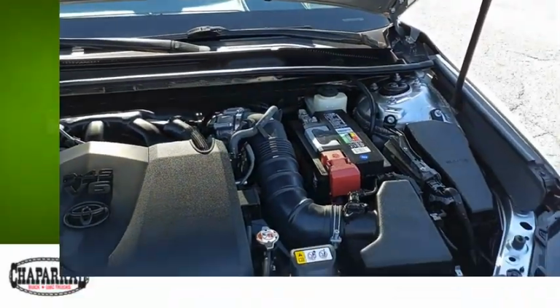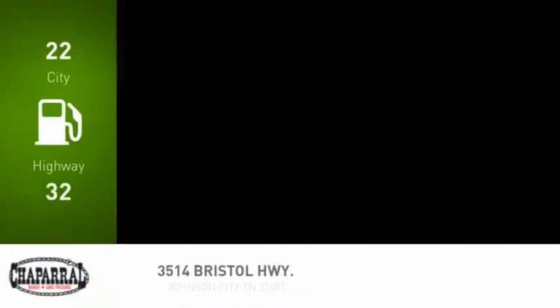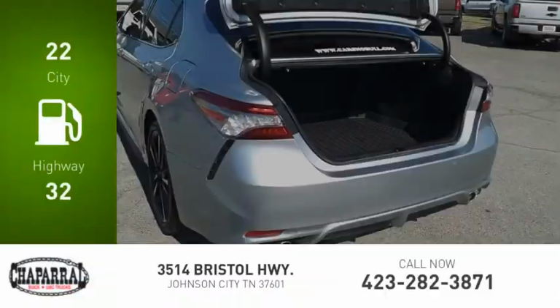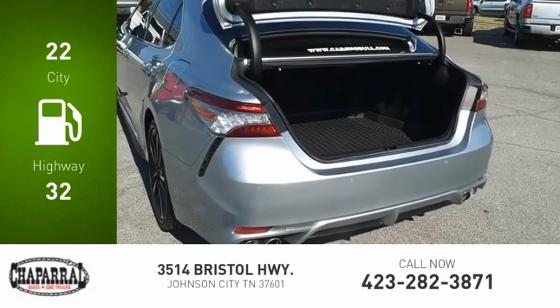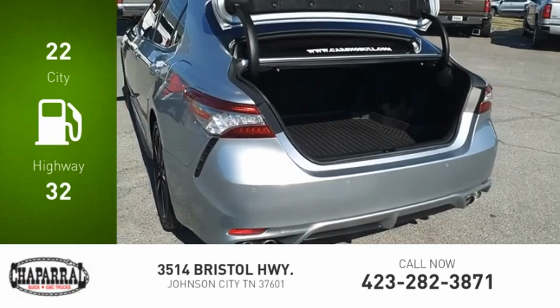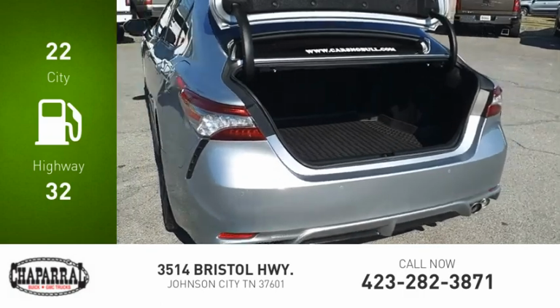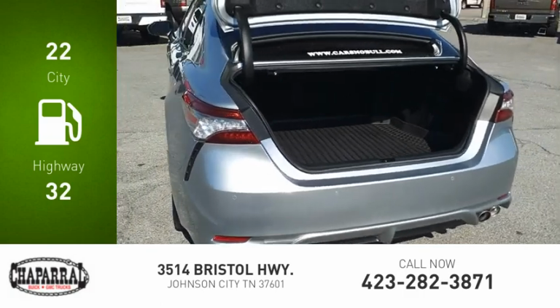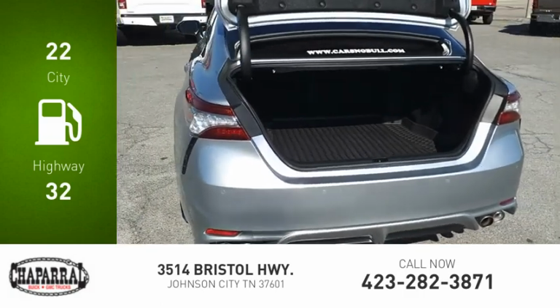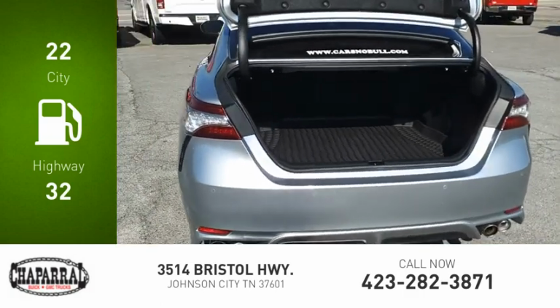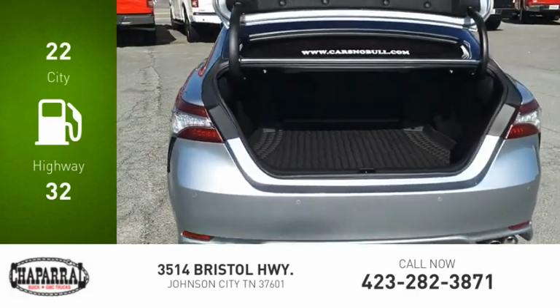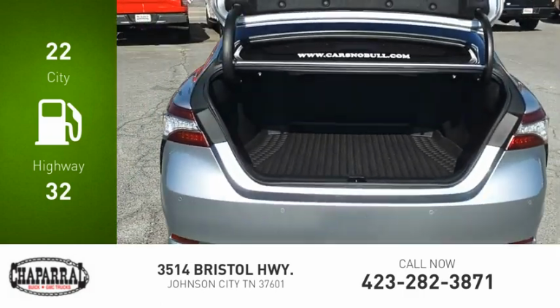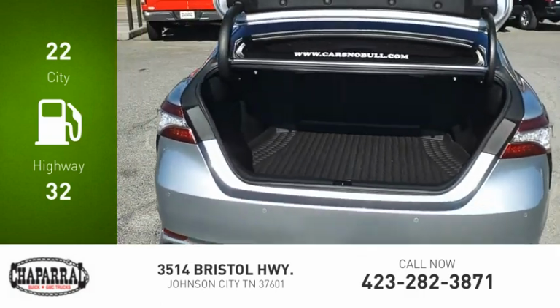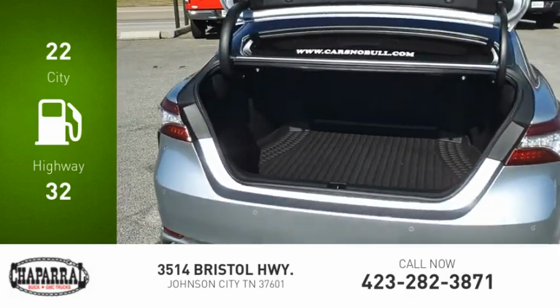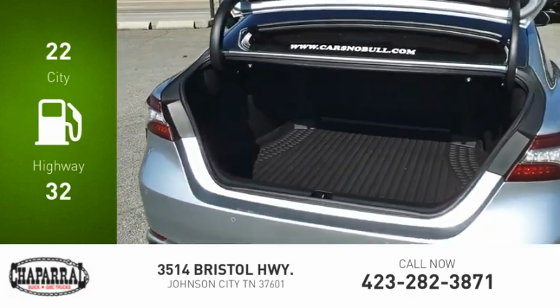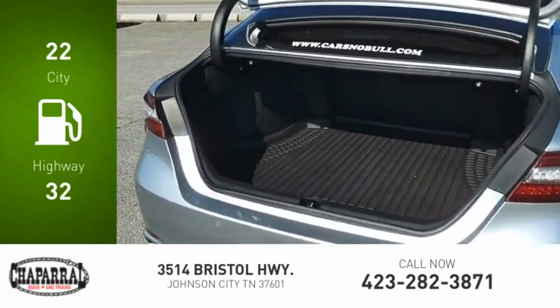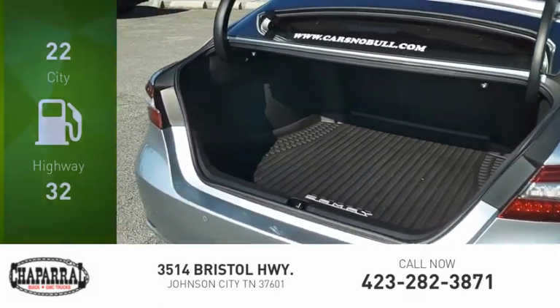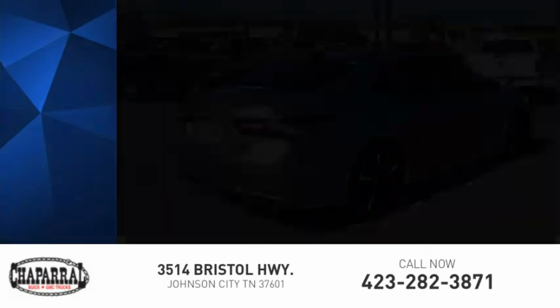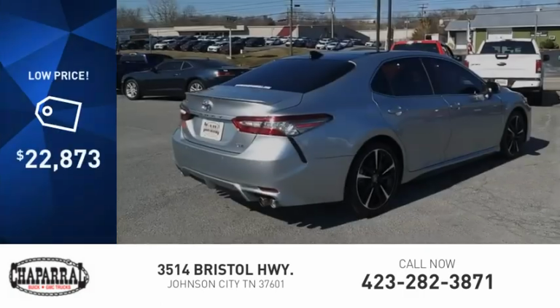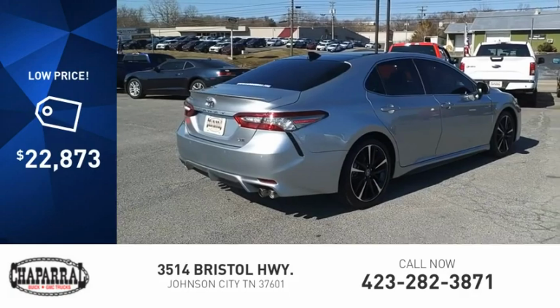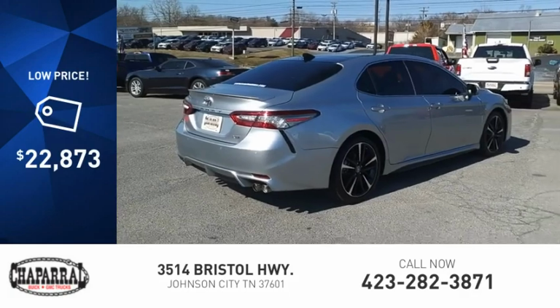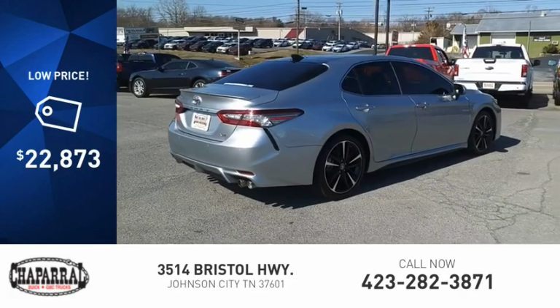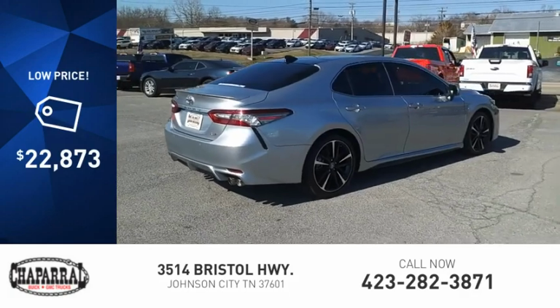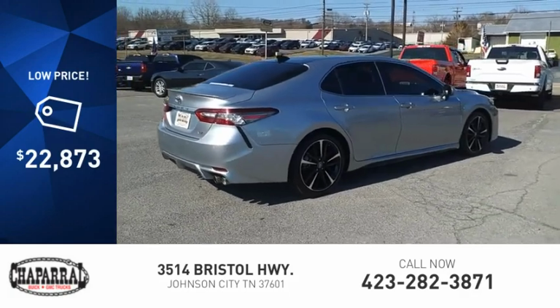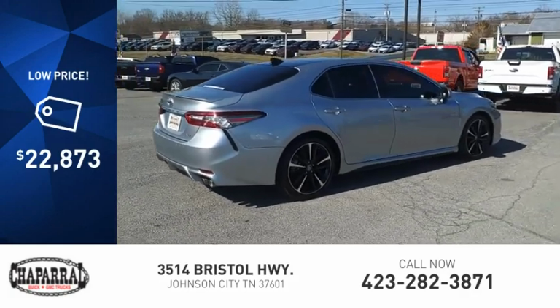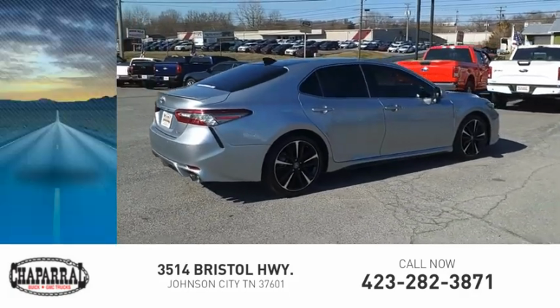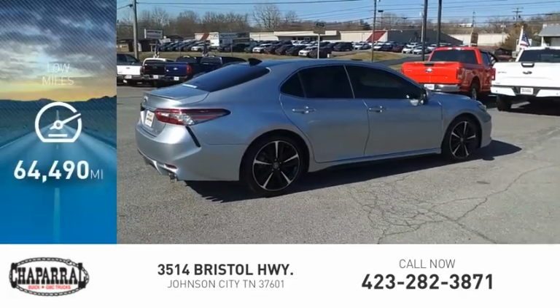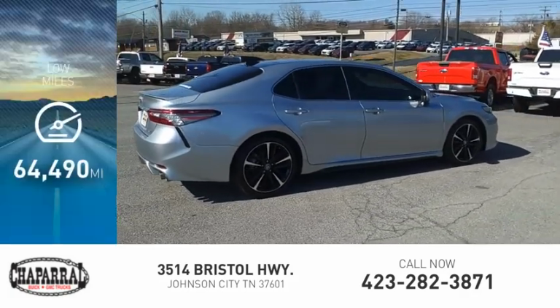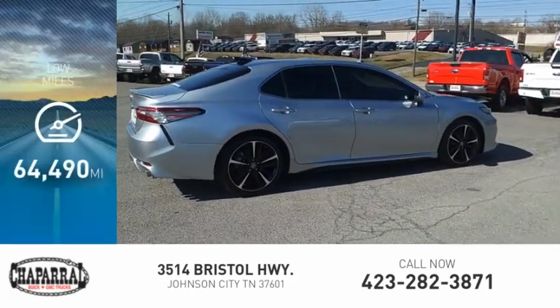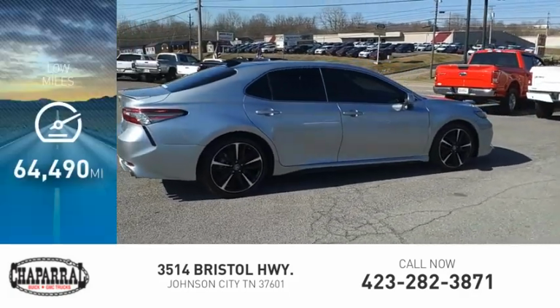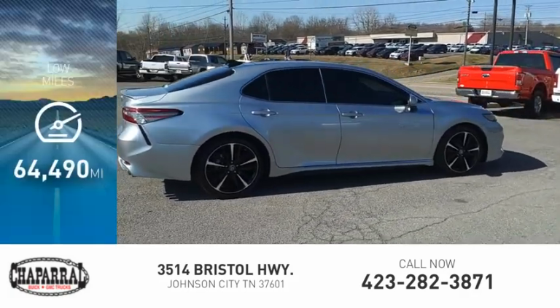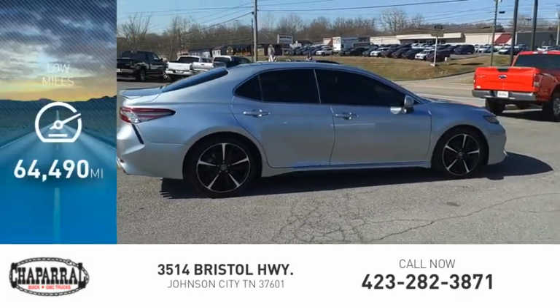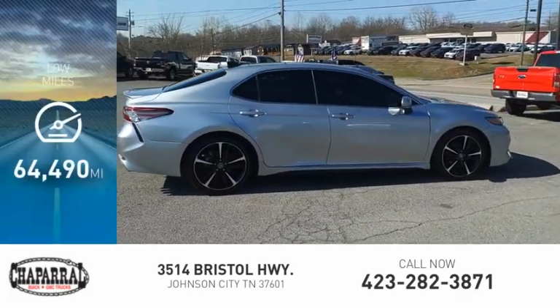Great fuel efficiency saves you money by requiring fewer trips to the gas station and is priced below $25,000. This vehicle has less than 65,000 miles.